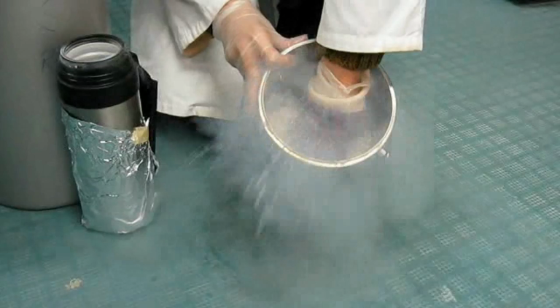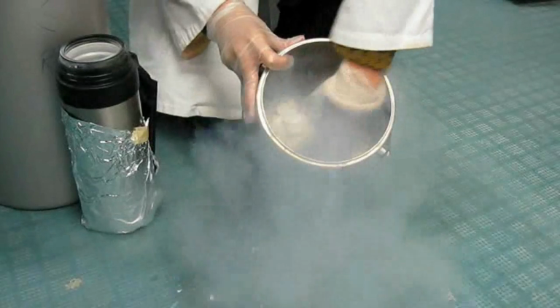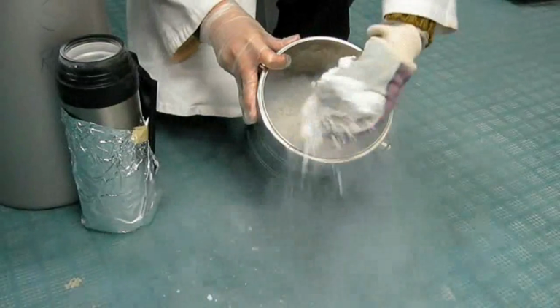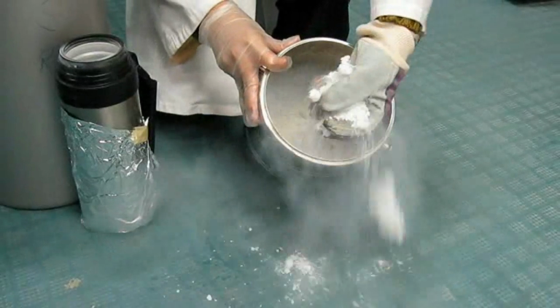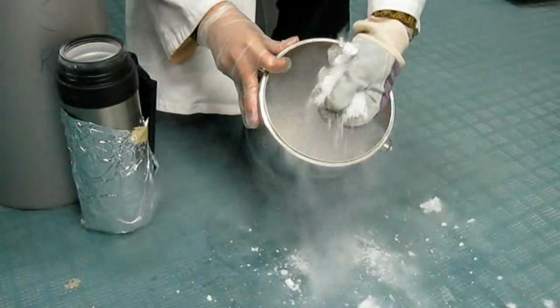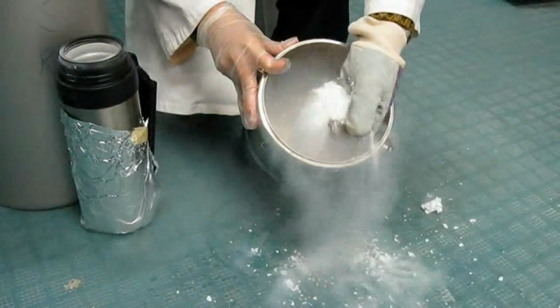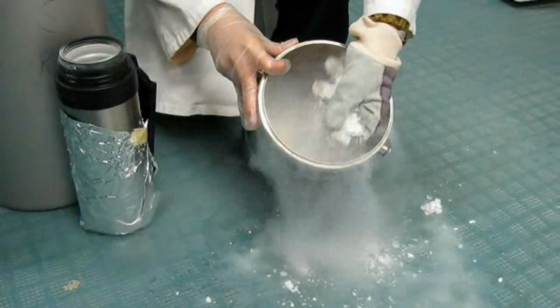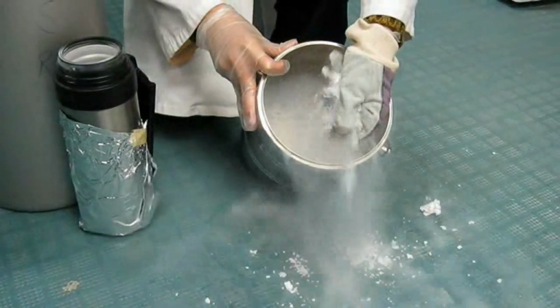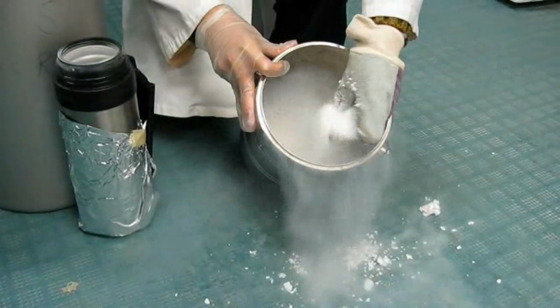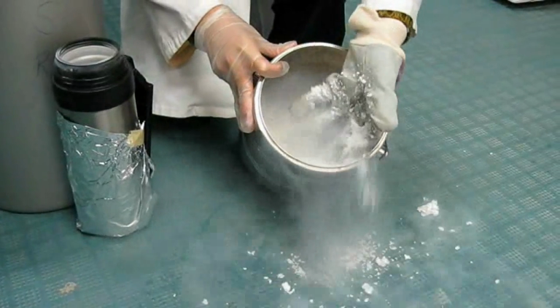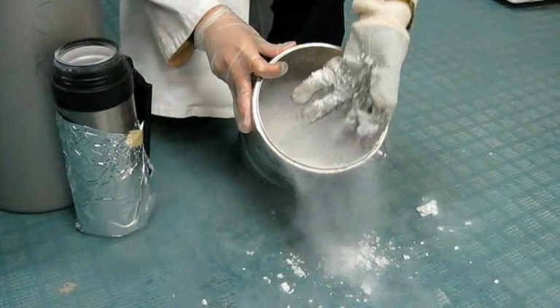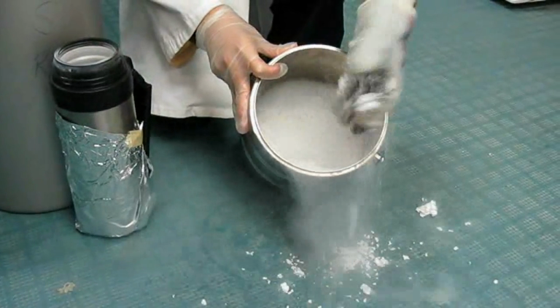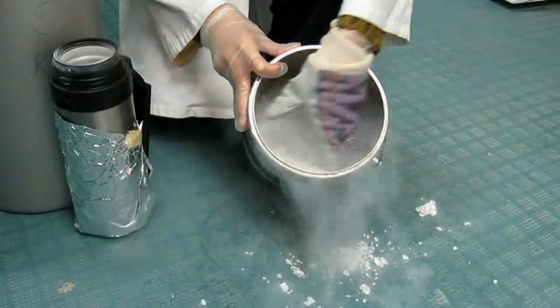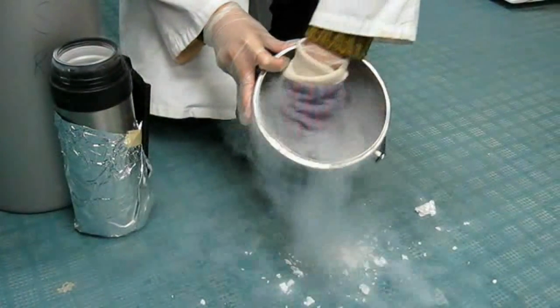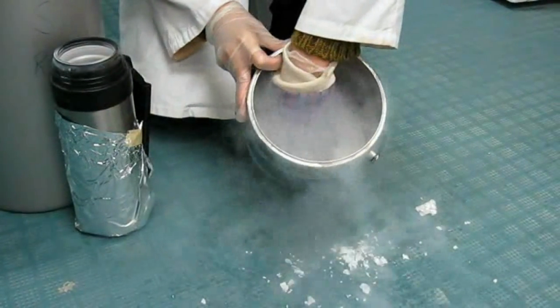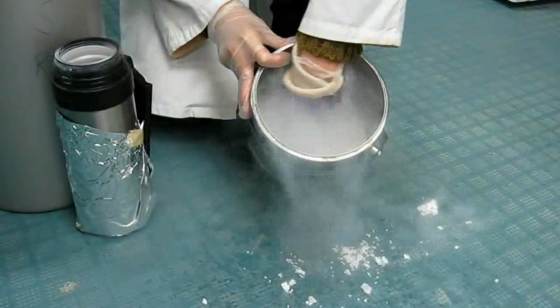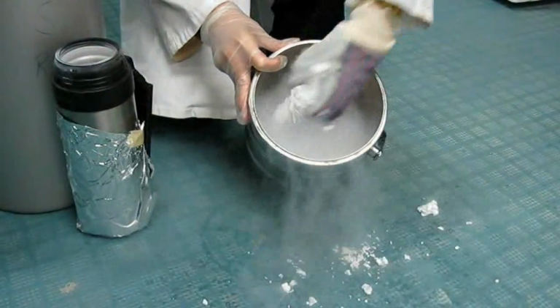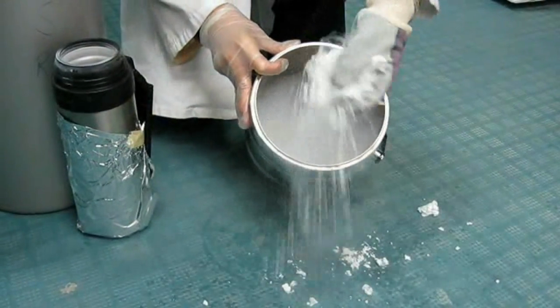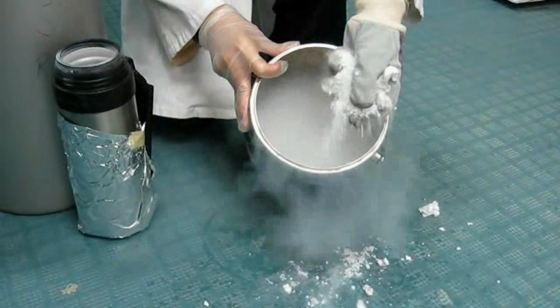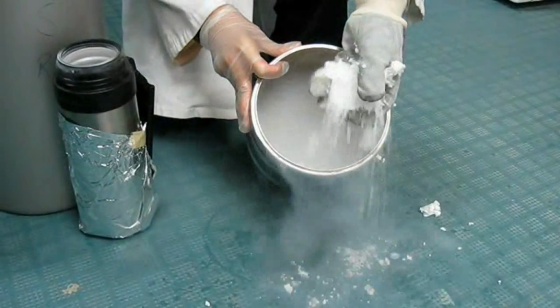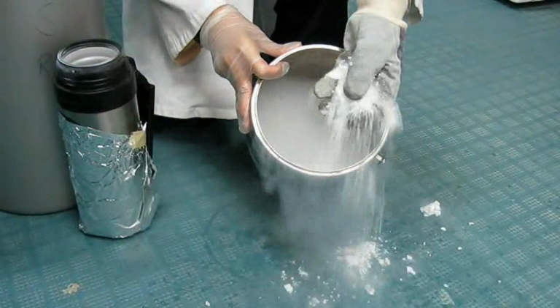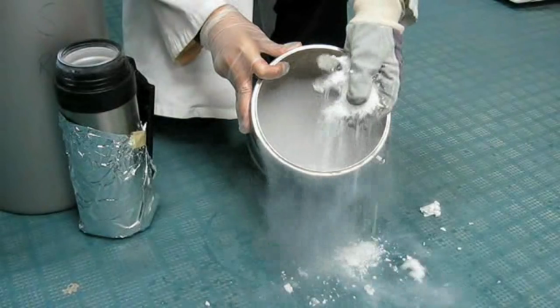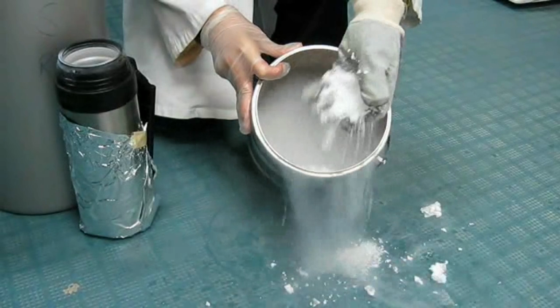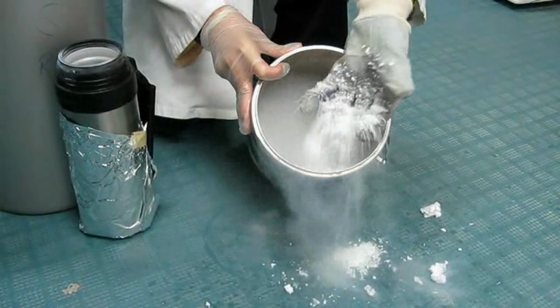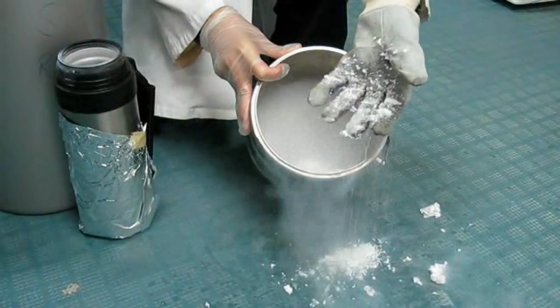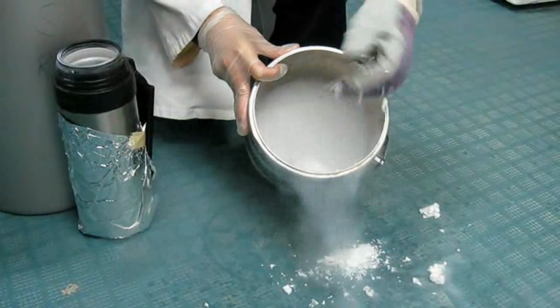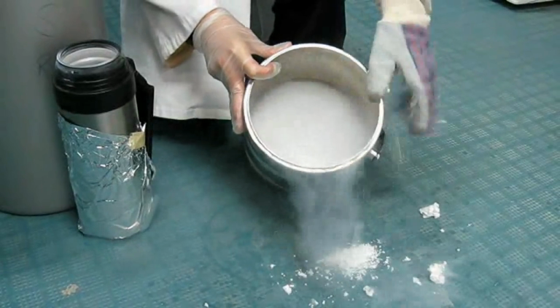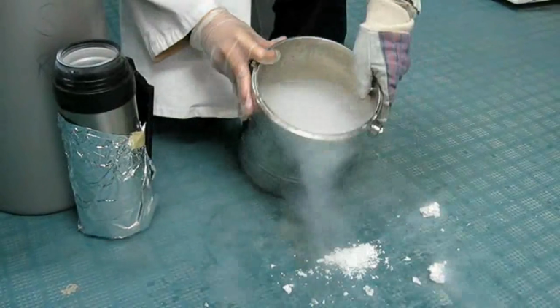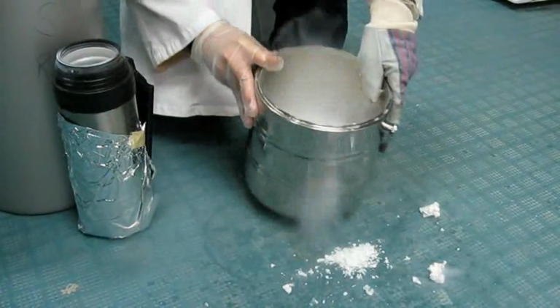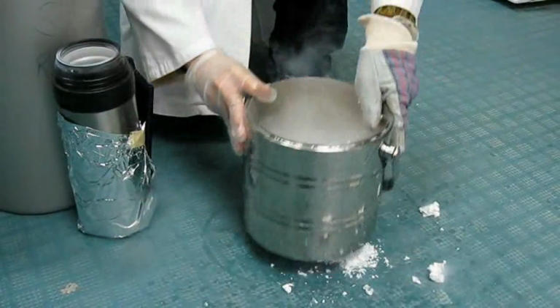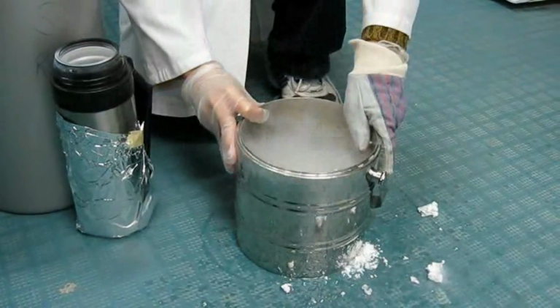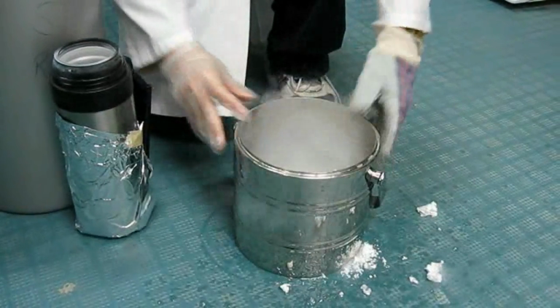It feels just like regular snow, but if you look at the floor here it's actually melting really fast, because the floor is pretty hot compared to the acetone.